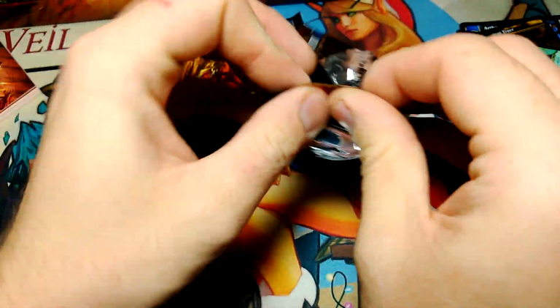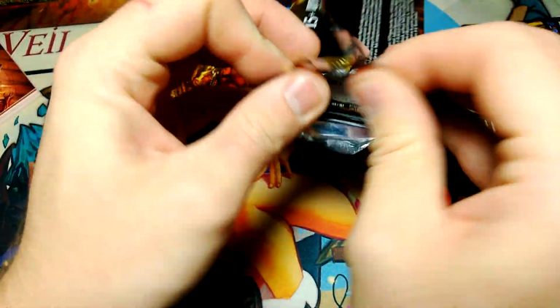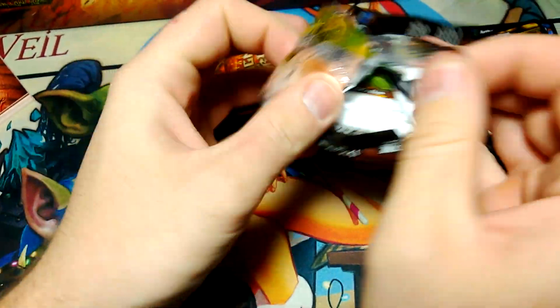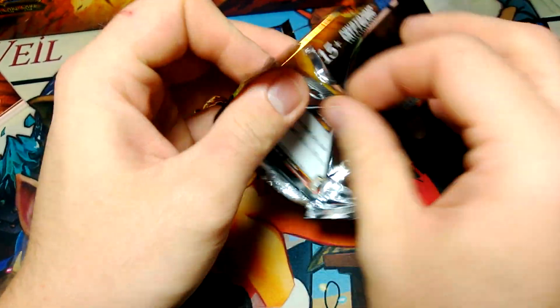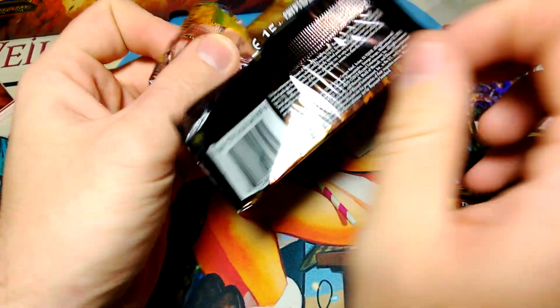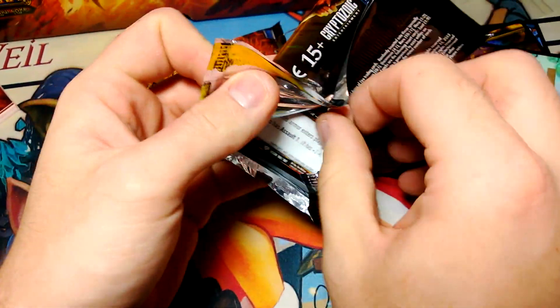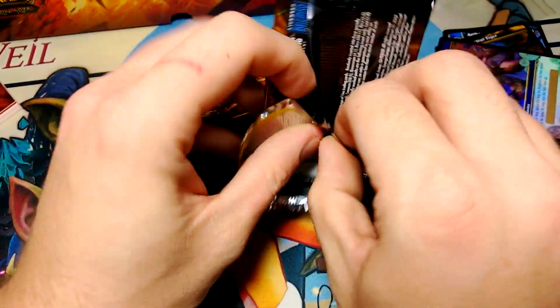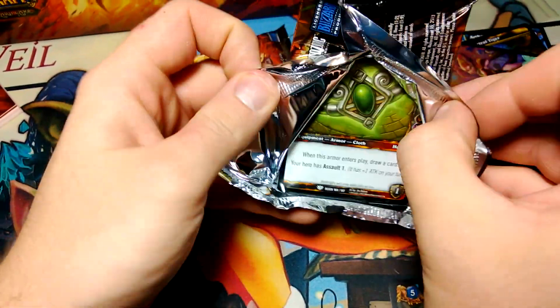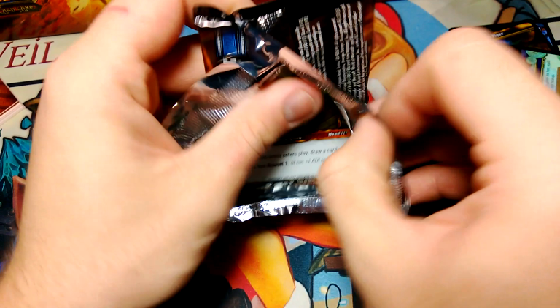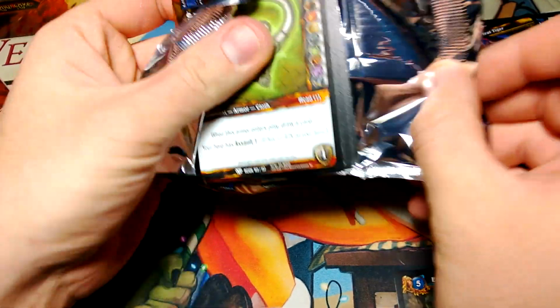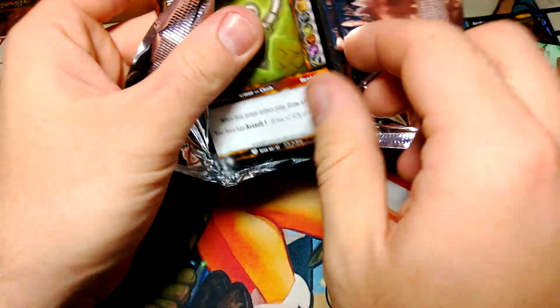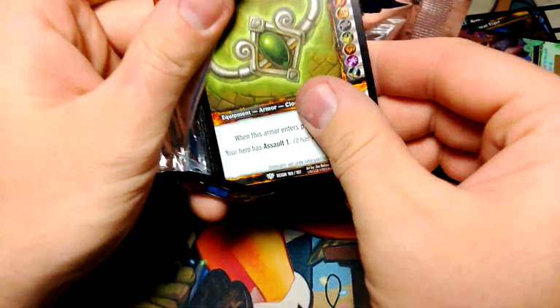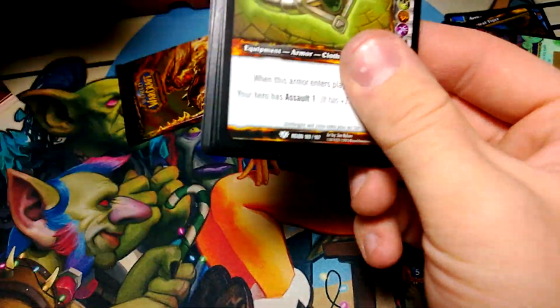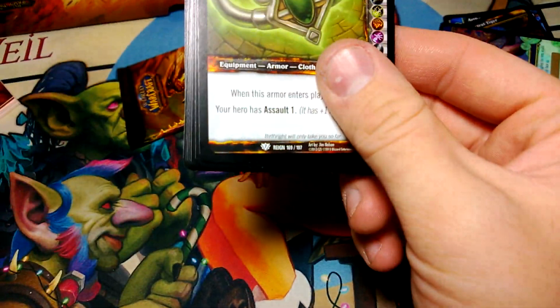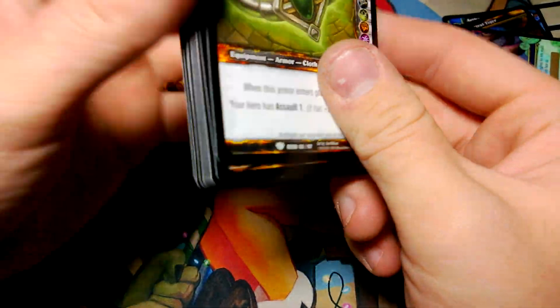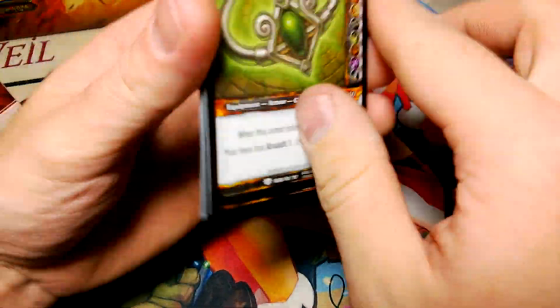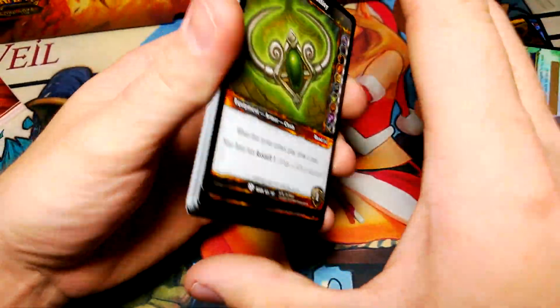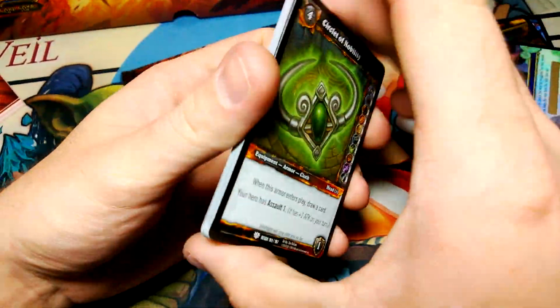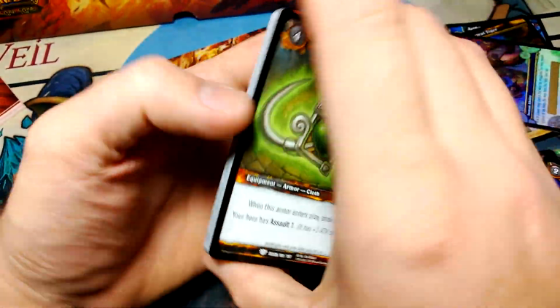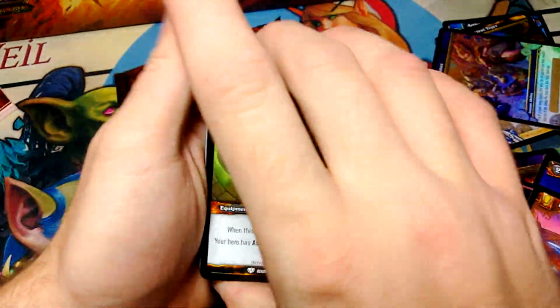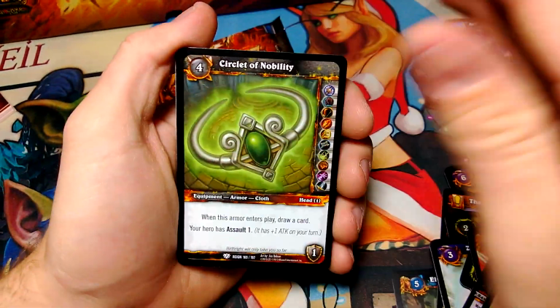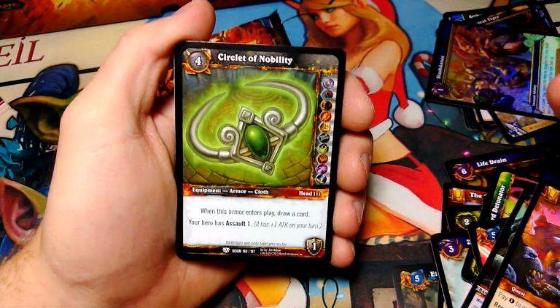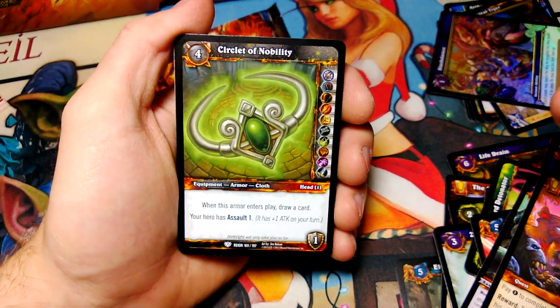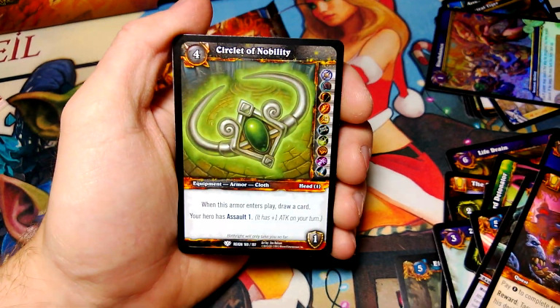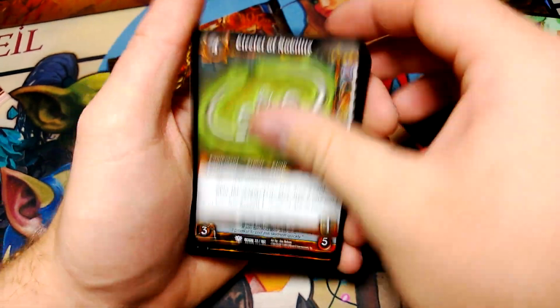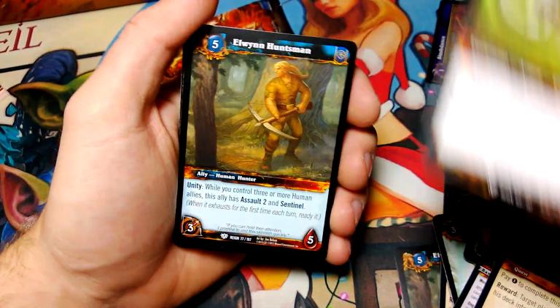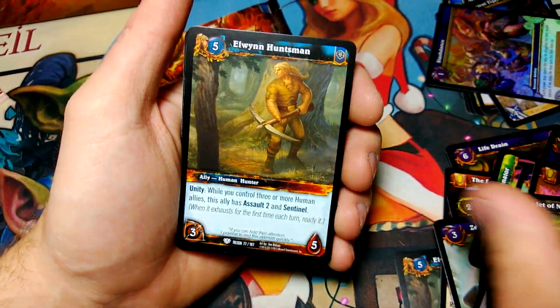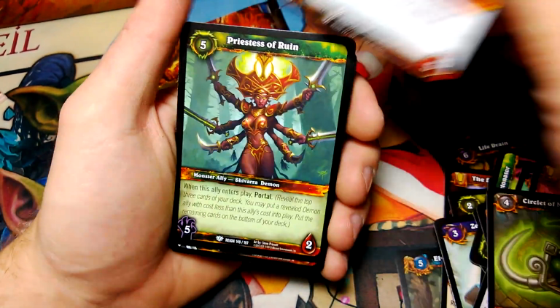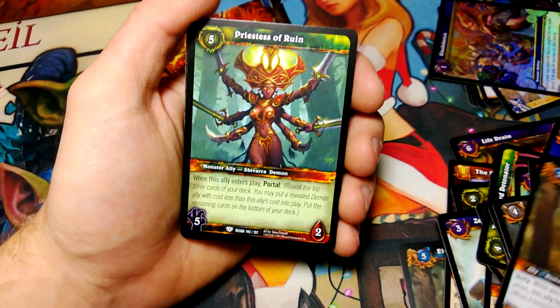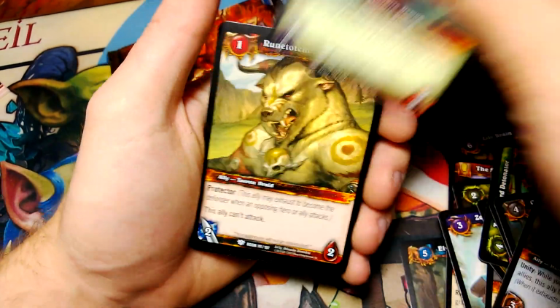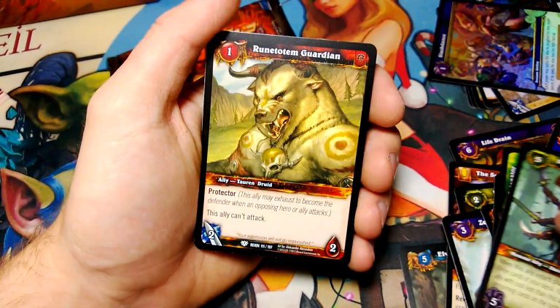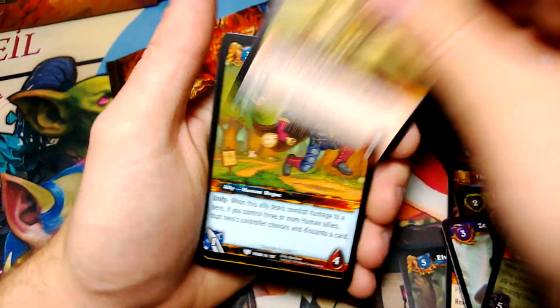Two more packs left. In some of our super old first videos we opened three or four Archives boxes — no Spectral Tiger — but the Reign of Fire epic collection? Spectral Tiger. Hmm.